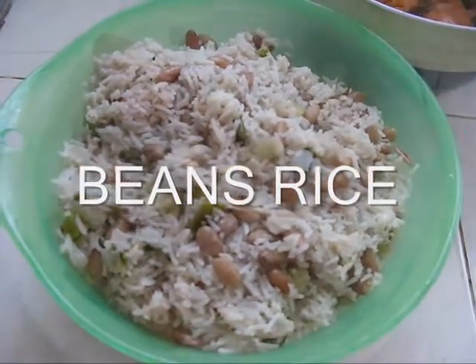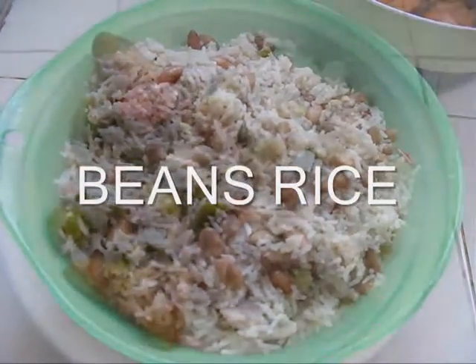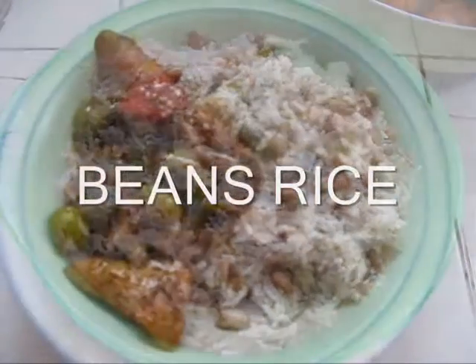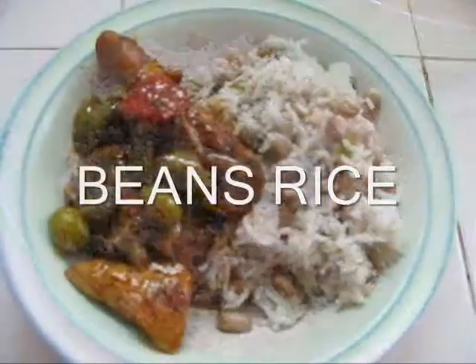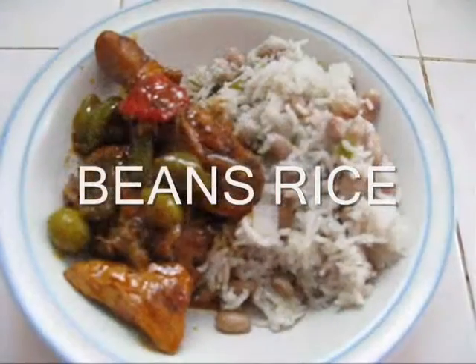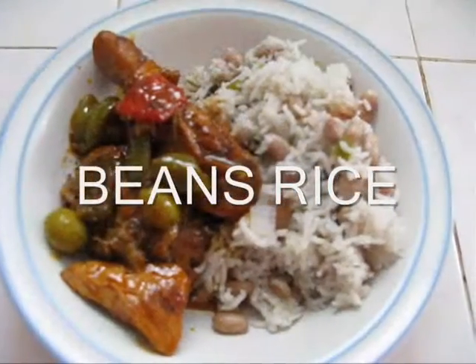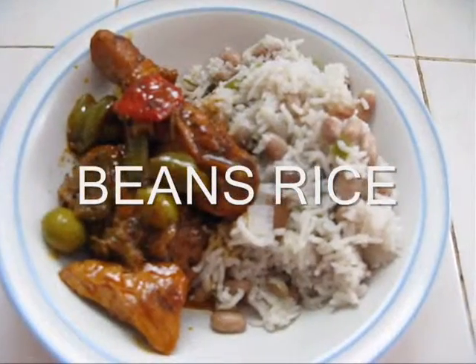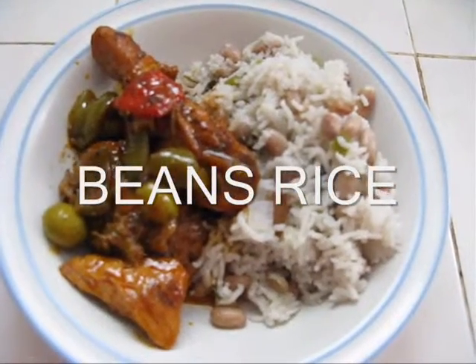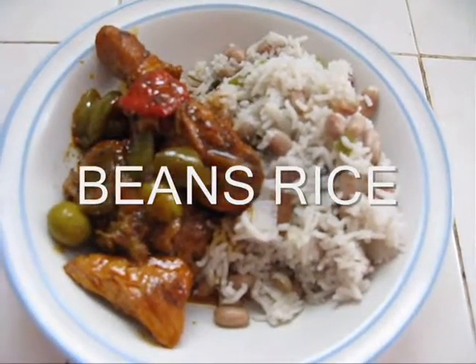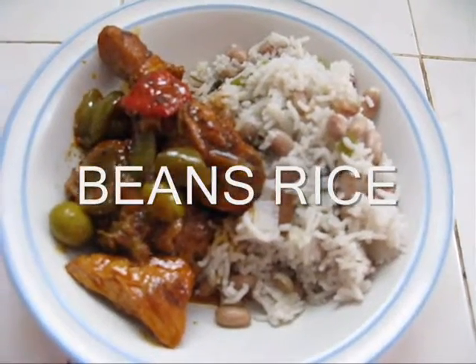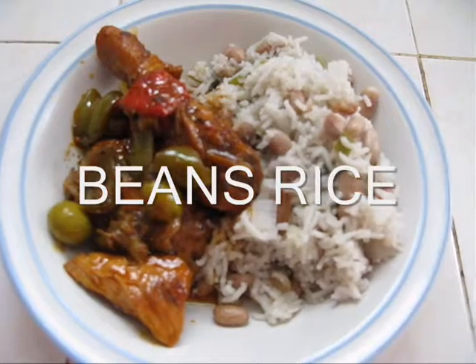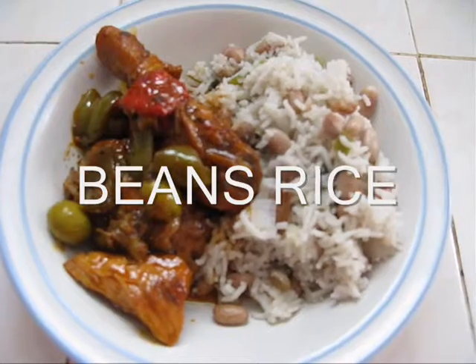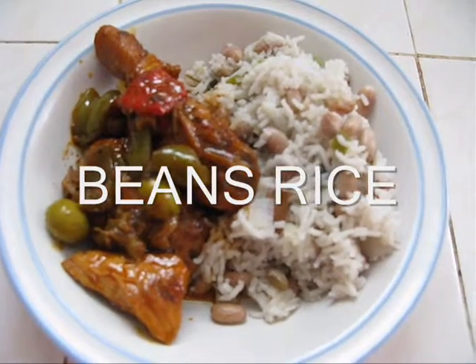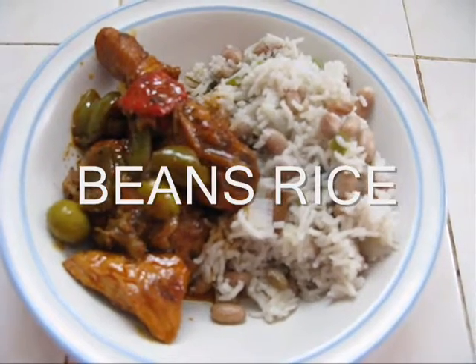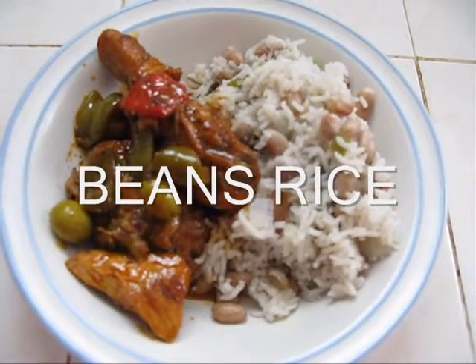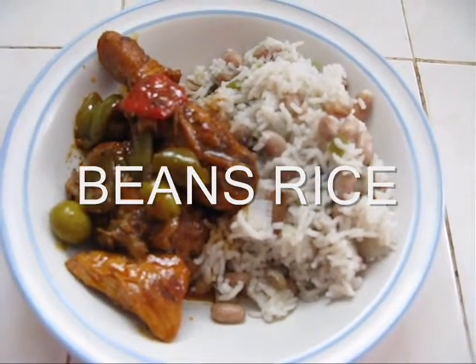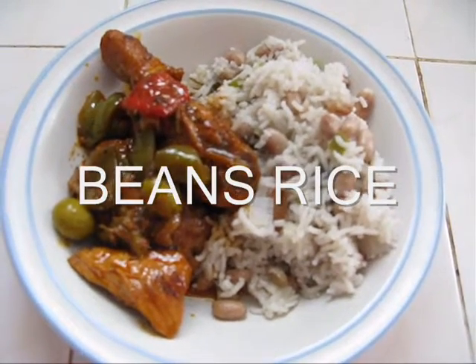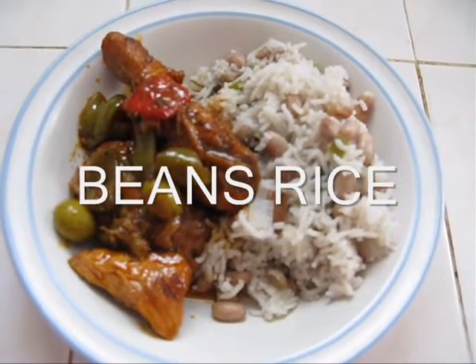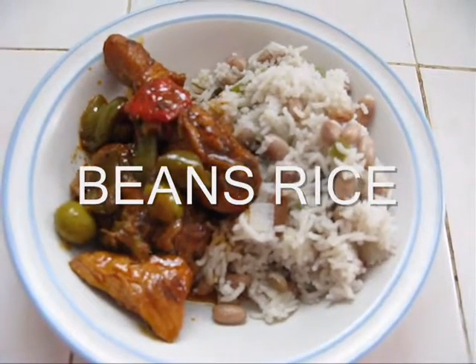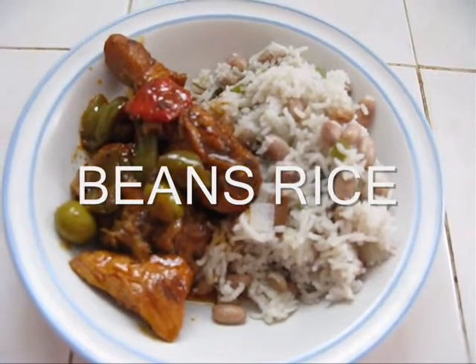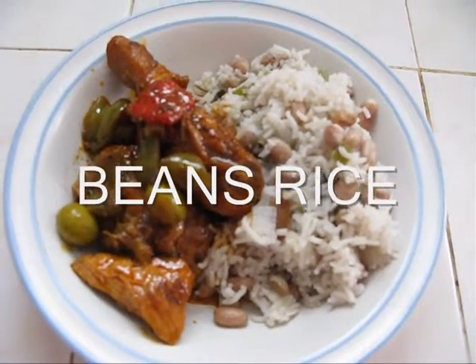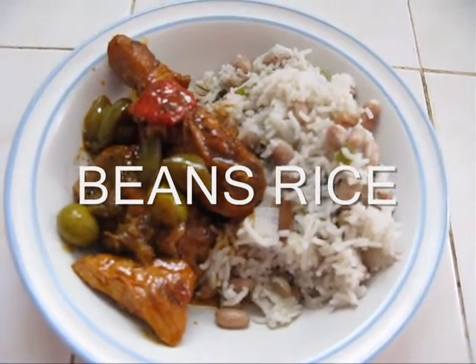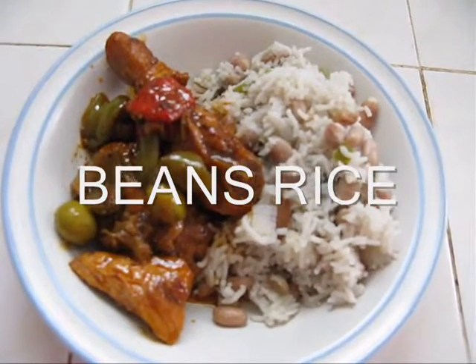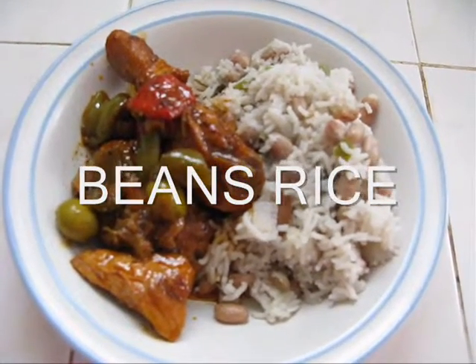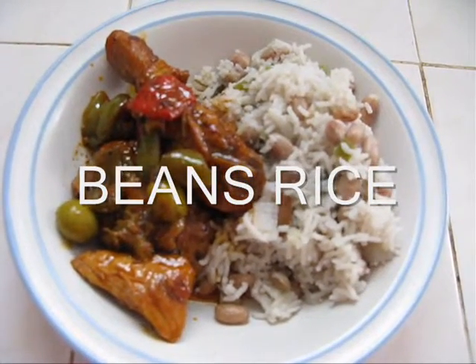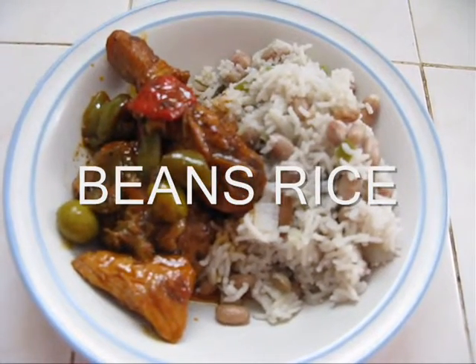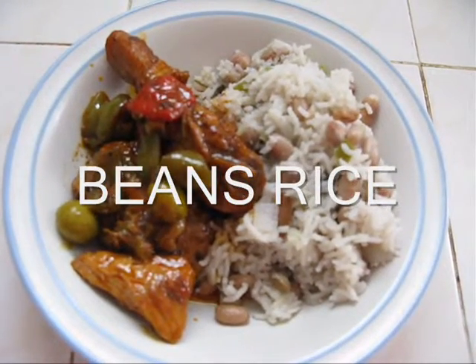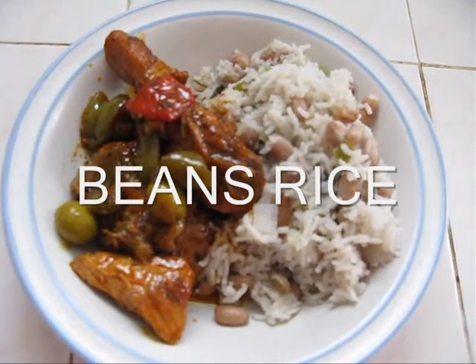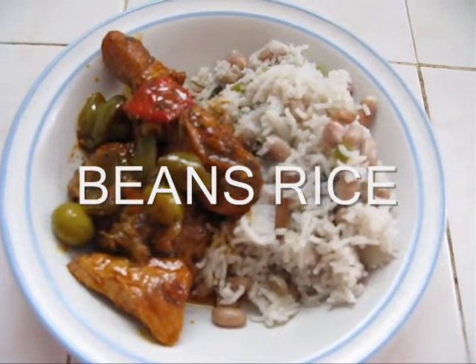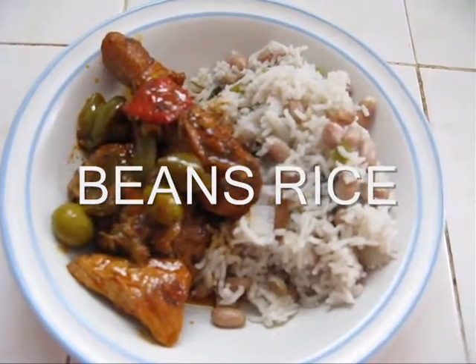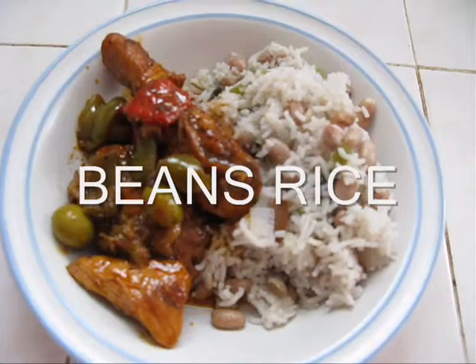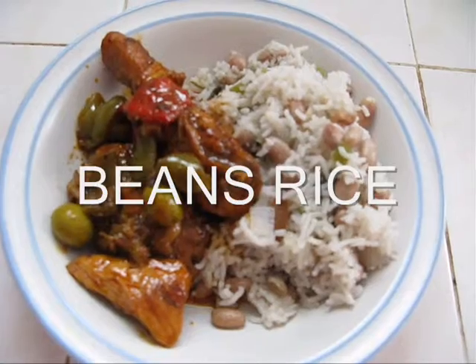Hi friends, welcome to Gourmet World. This is Edeline. Today I am going to show you how to make rice with beans.